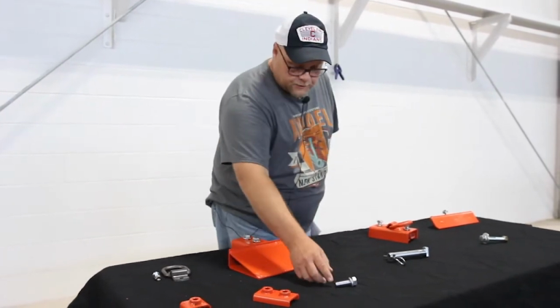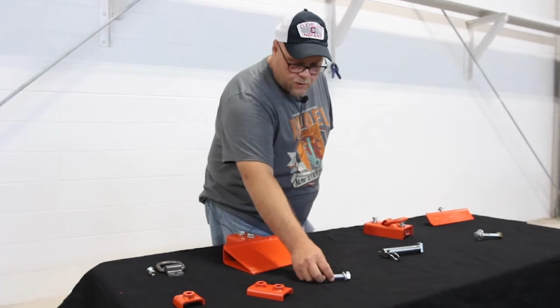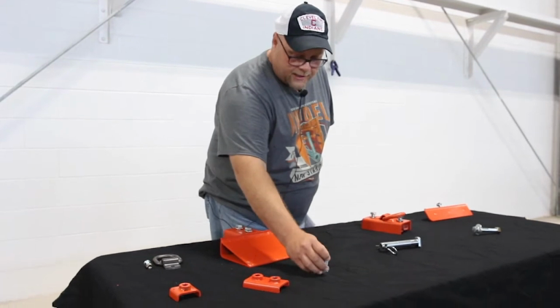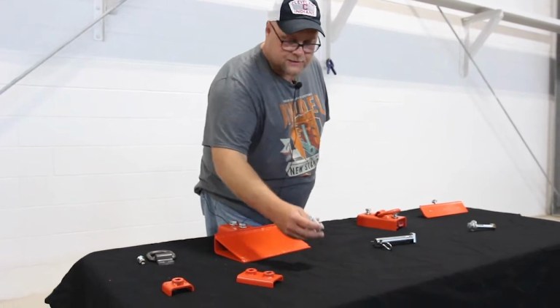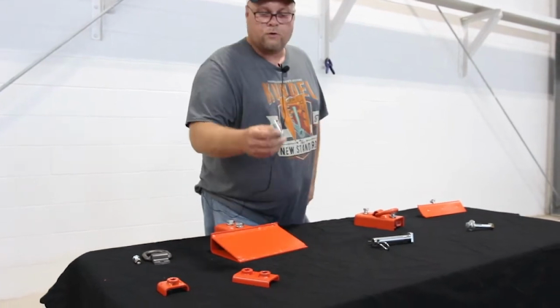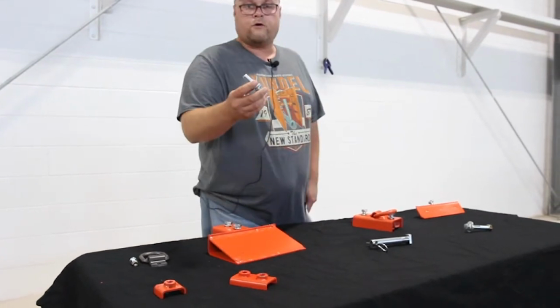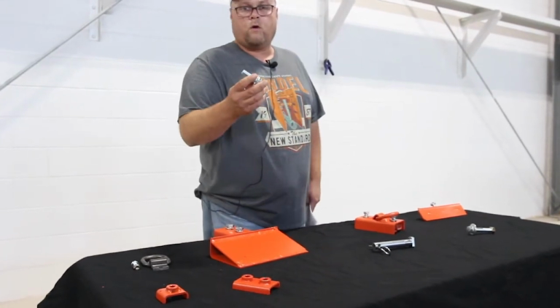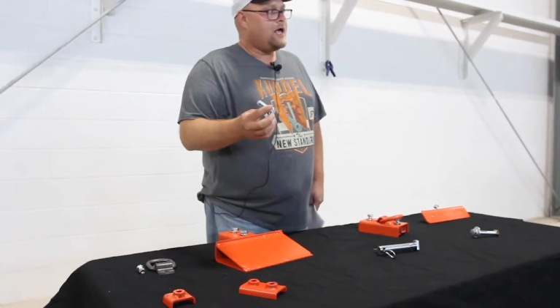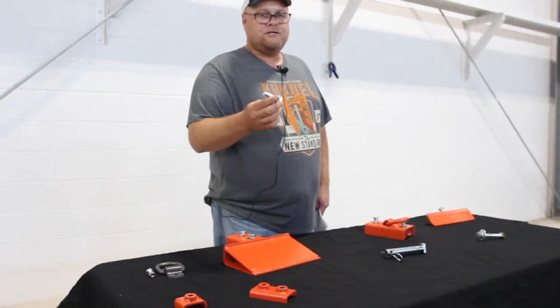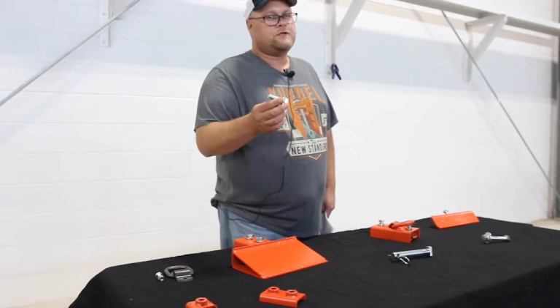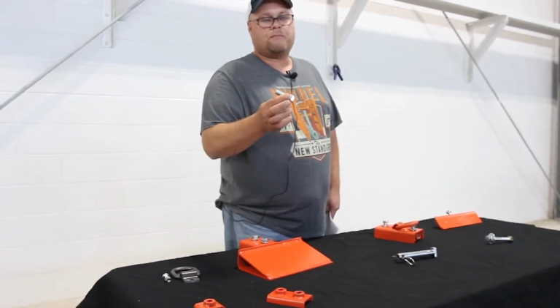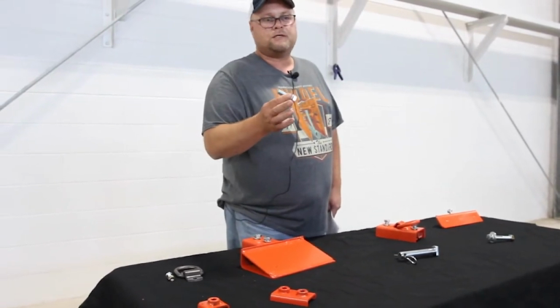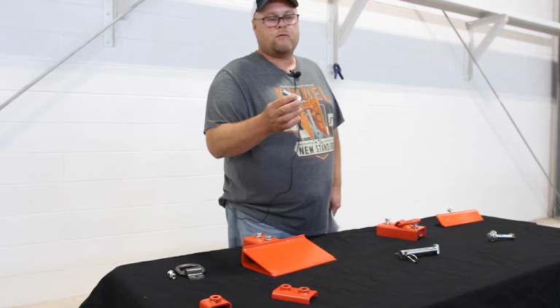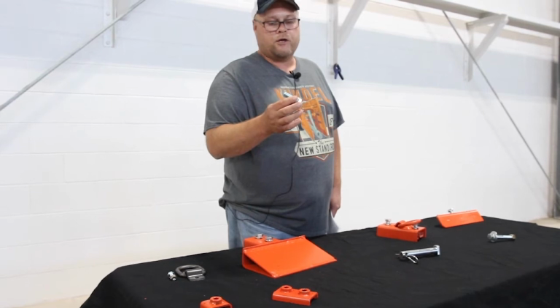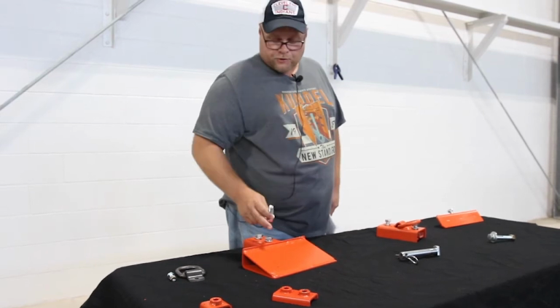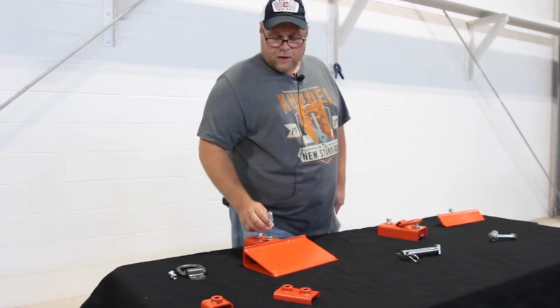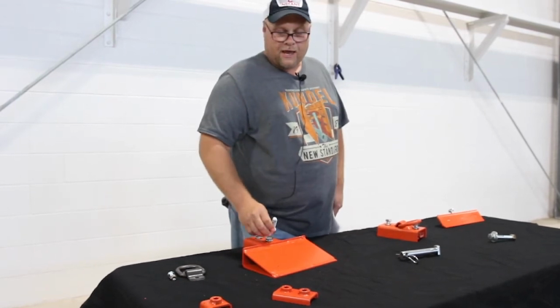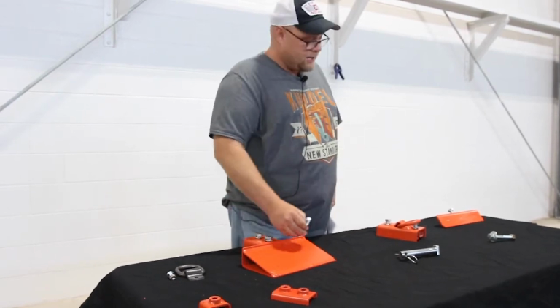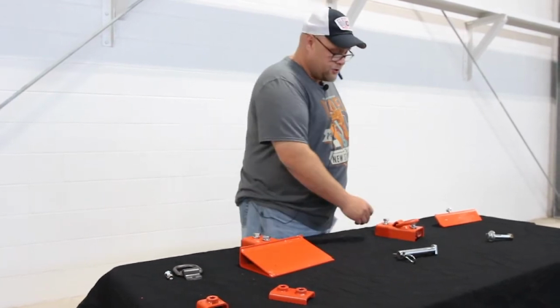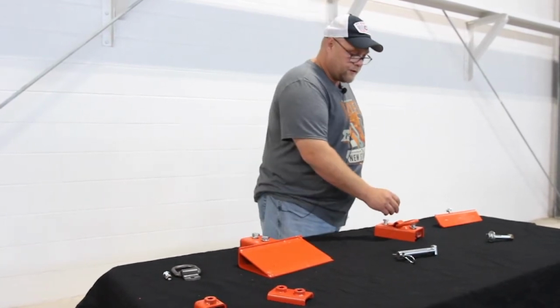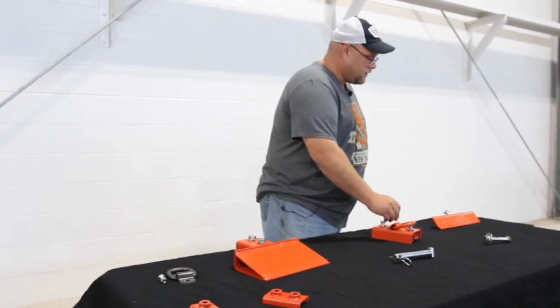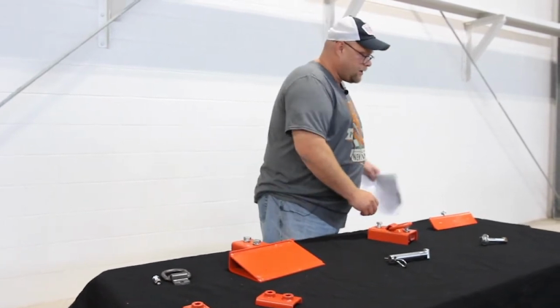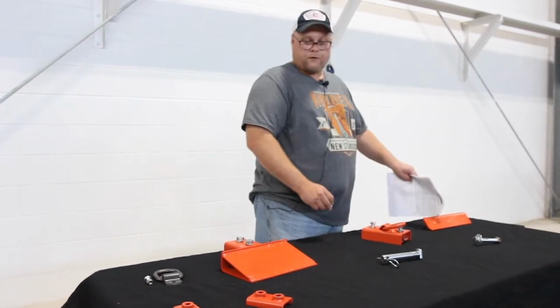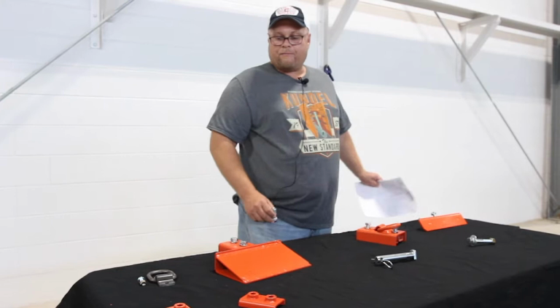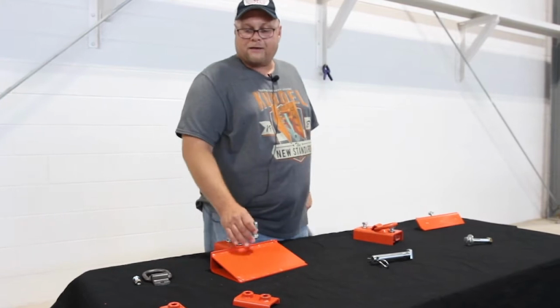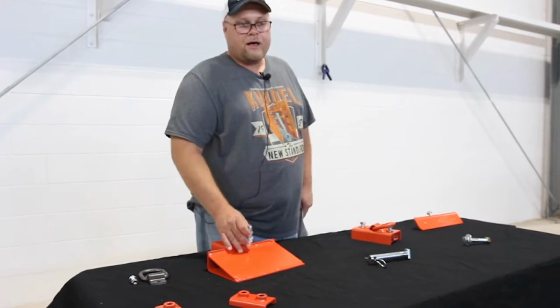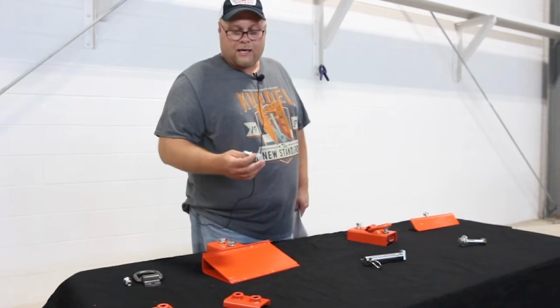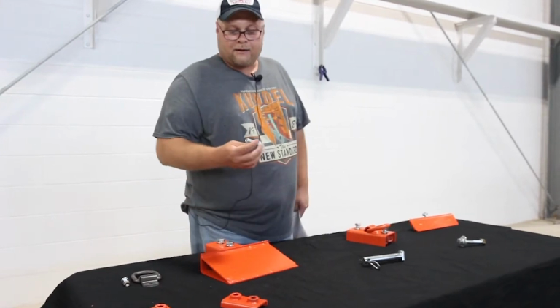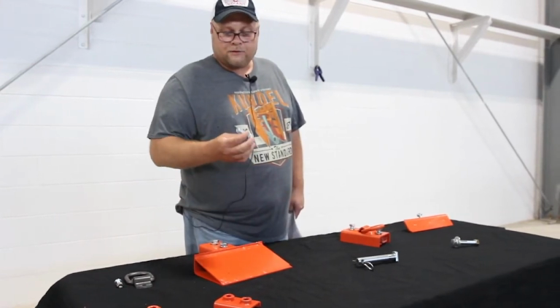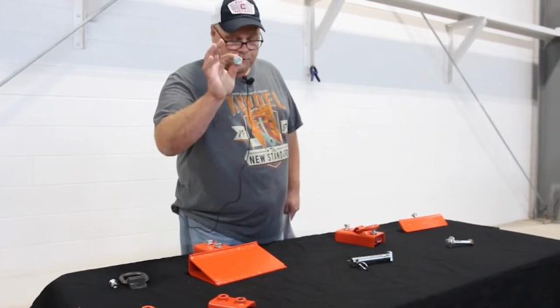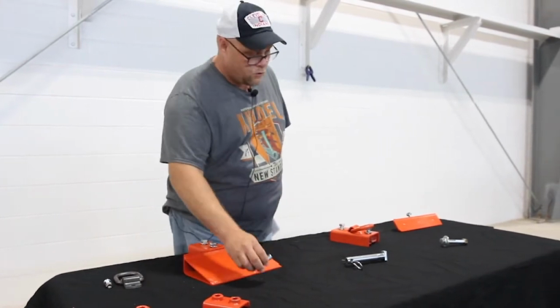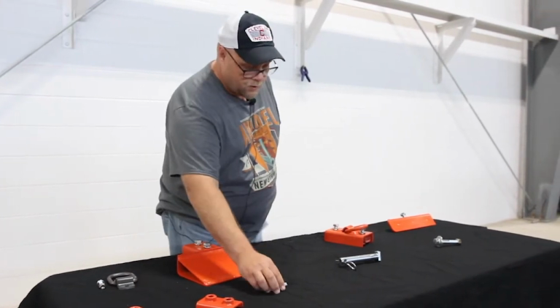What you'll see in the packing list is the 2¼-inch bolt. These are used in a lot of places. These are used for the knife edge, they're used for the lifting ring, for the tamp pad — and so that's the 2¼-inch bolt.